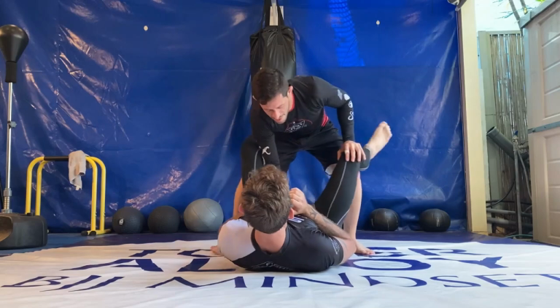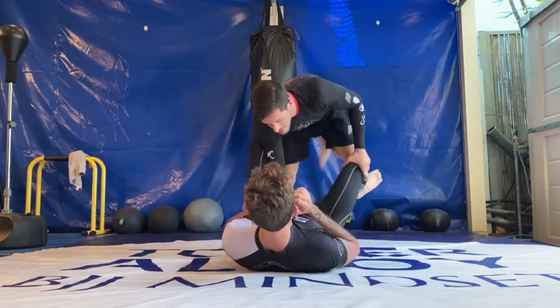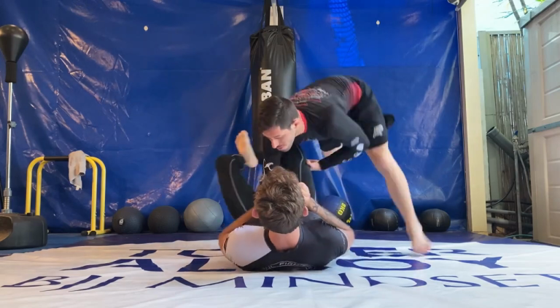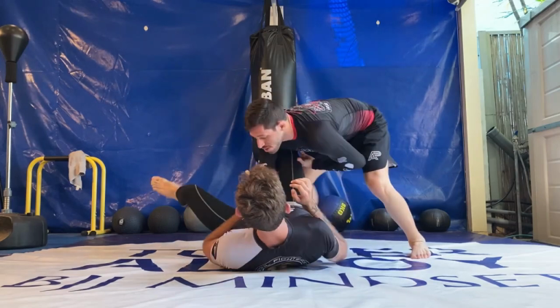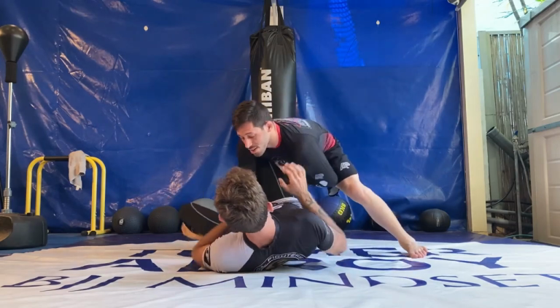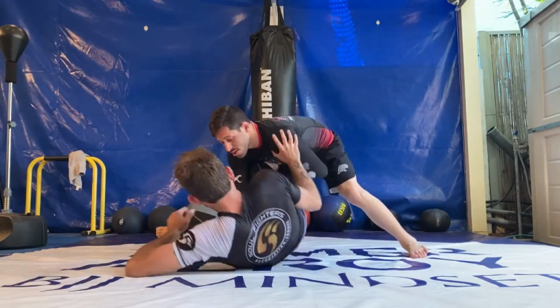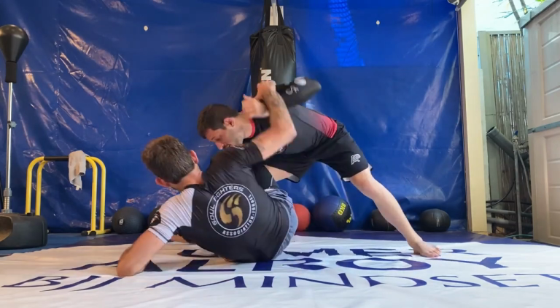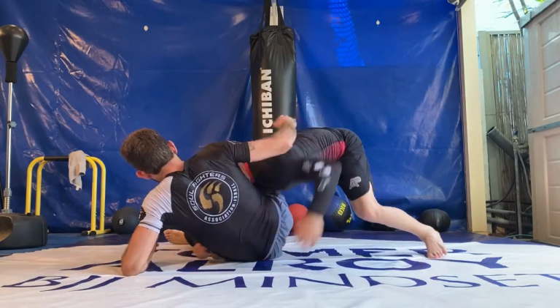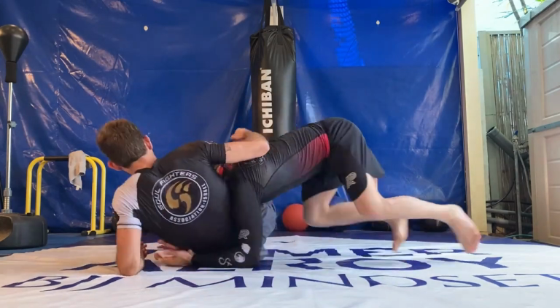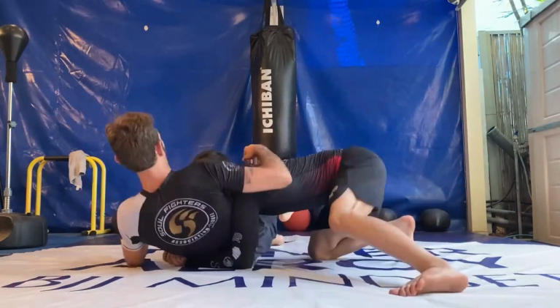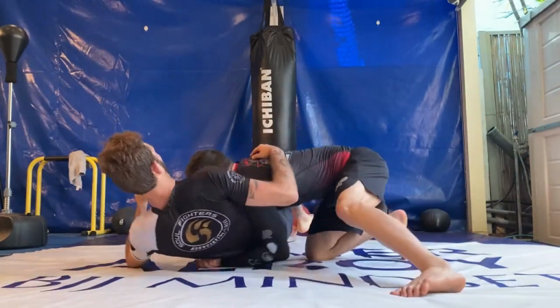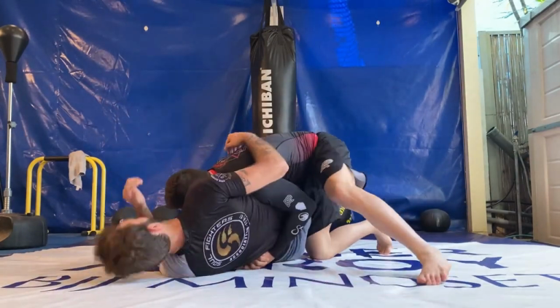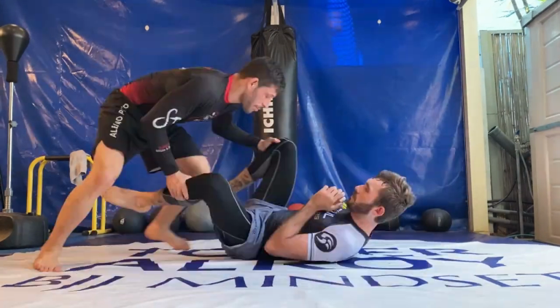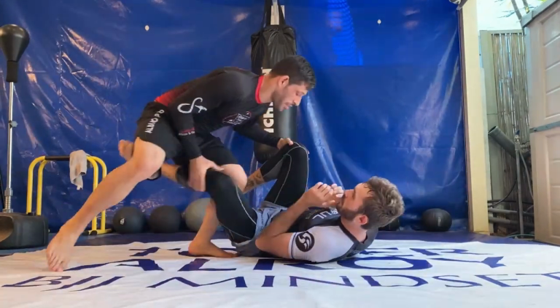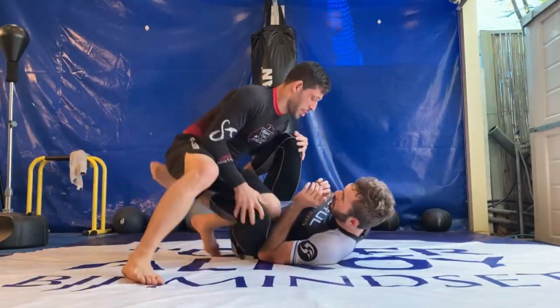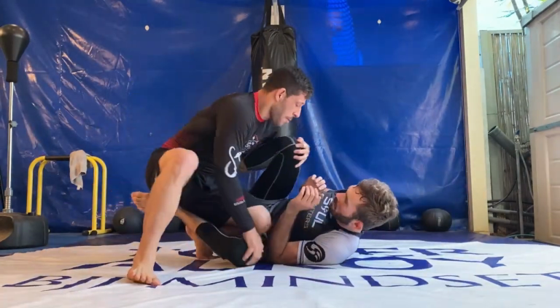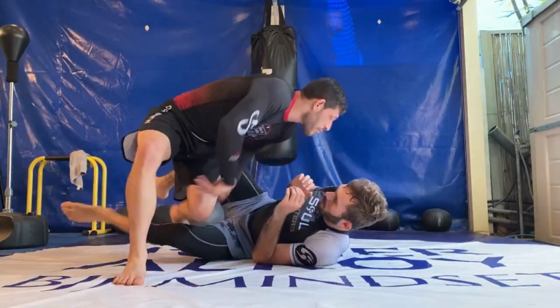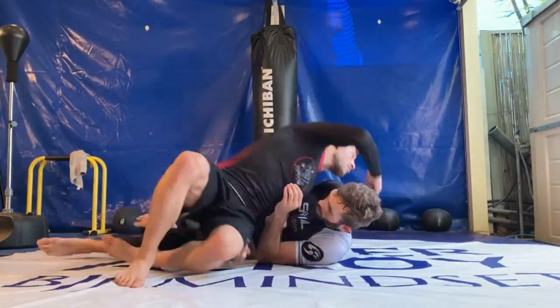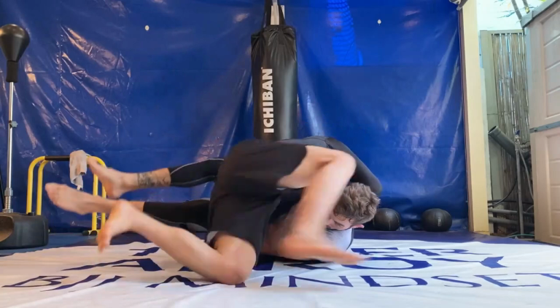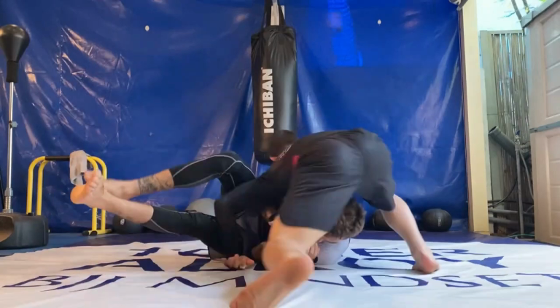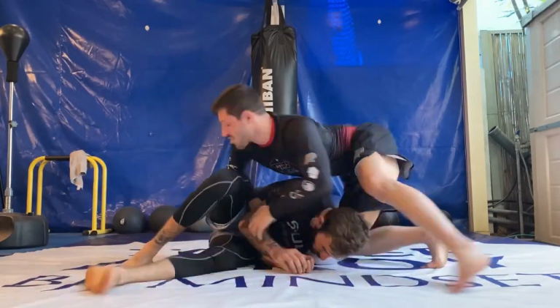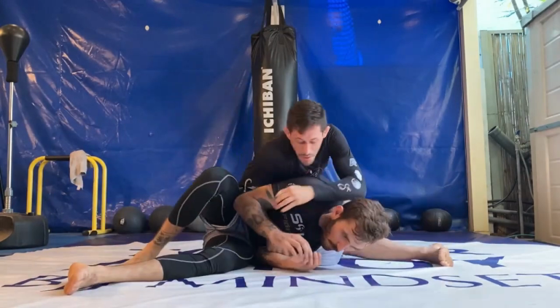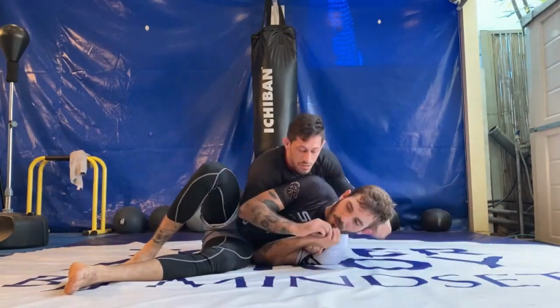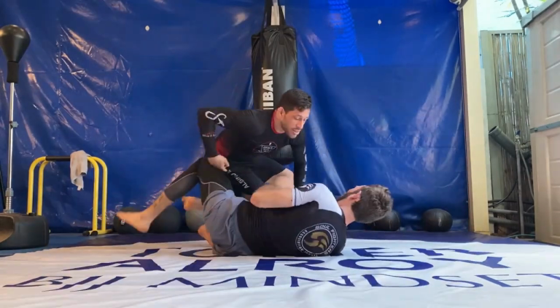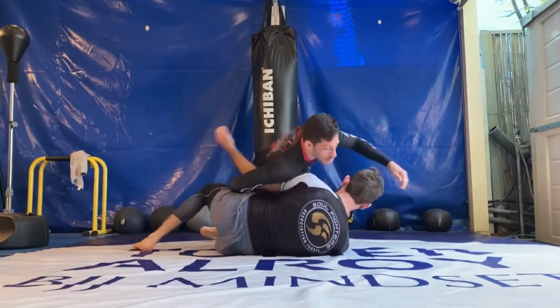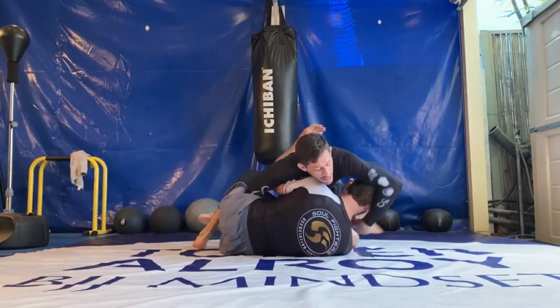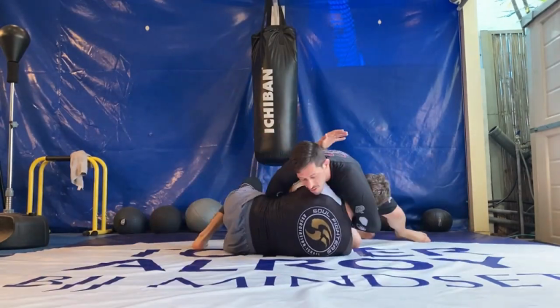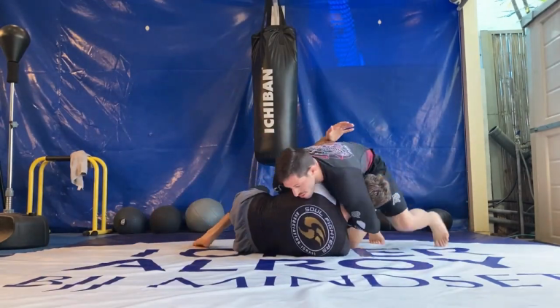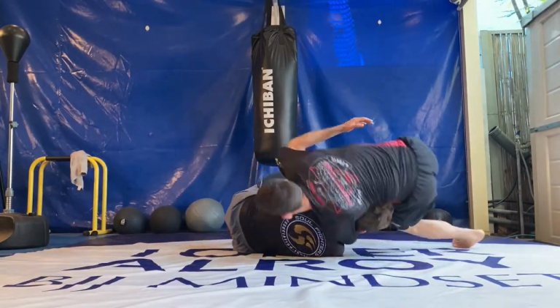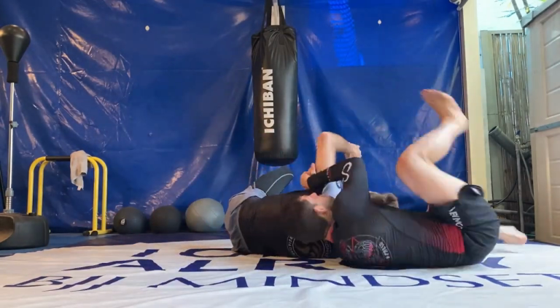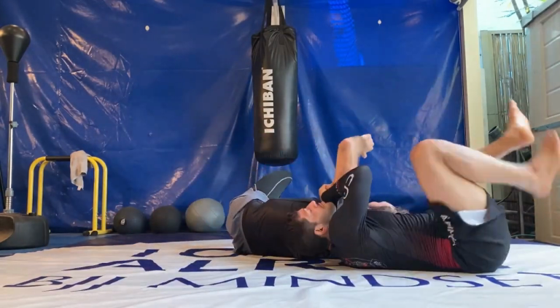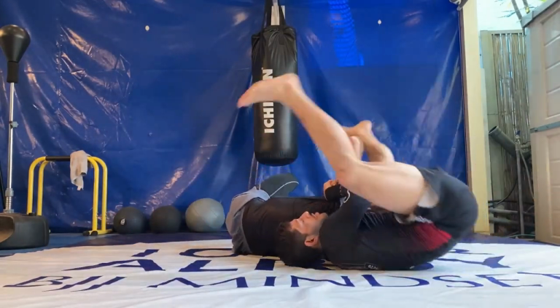In this video we're going to break down four different passing combinations with speed passing, pressure passing, and even using submissions to pass the guard. Enjoy!